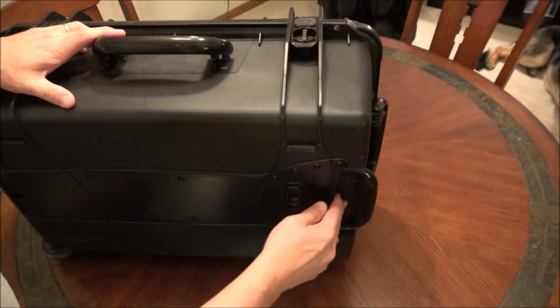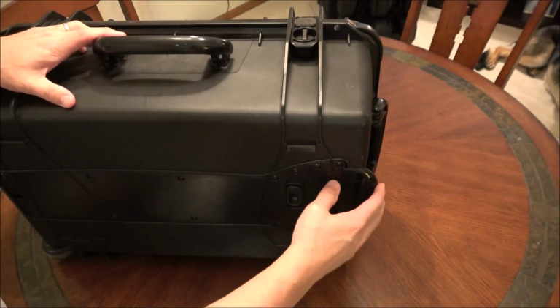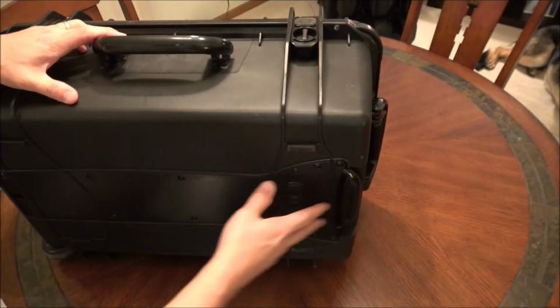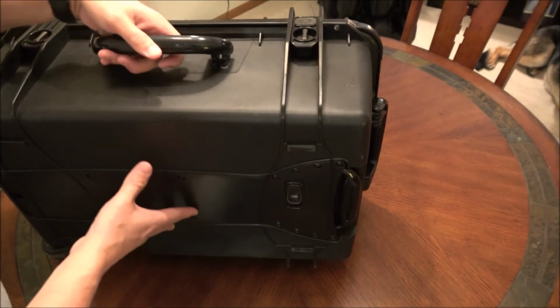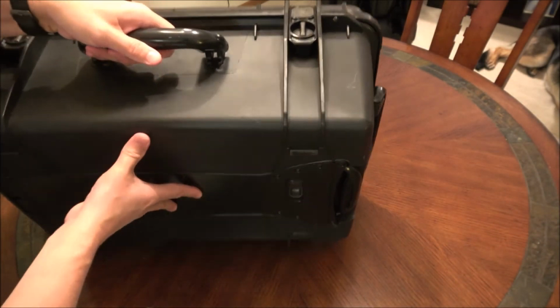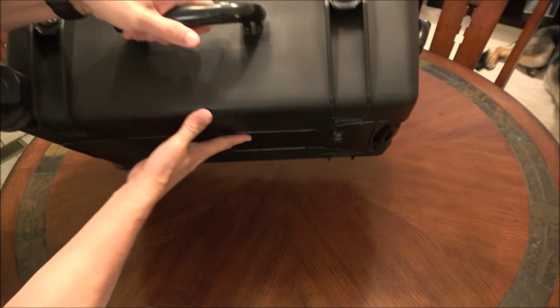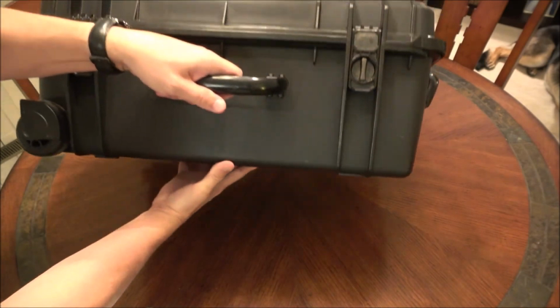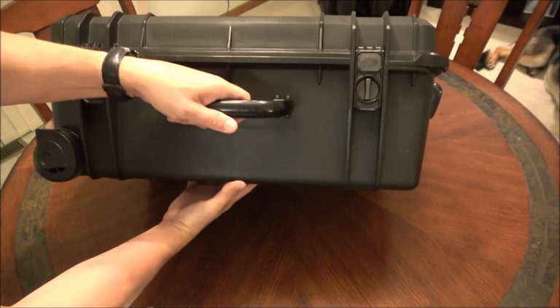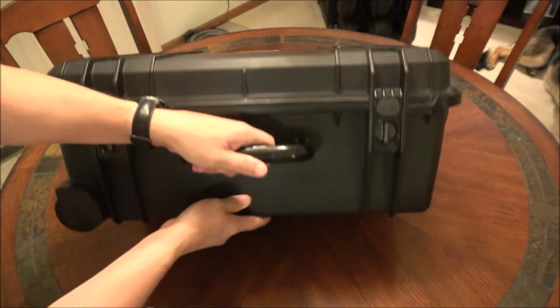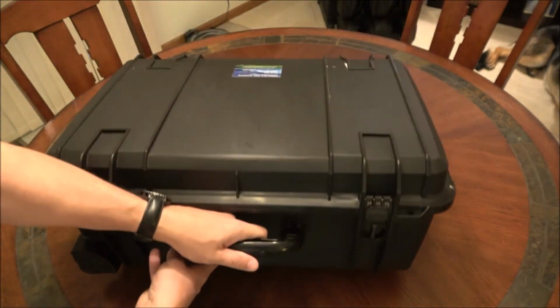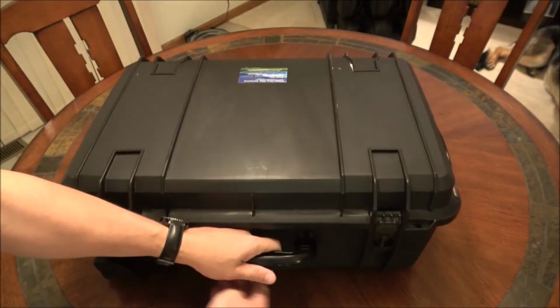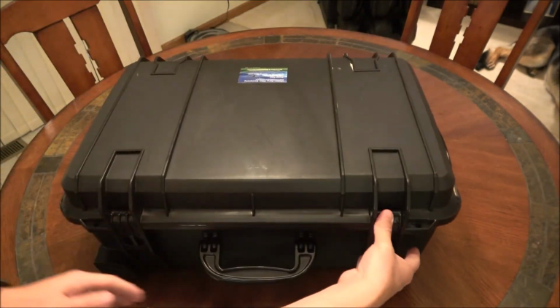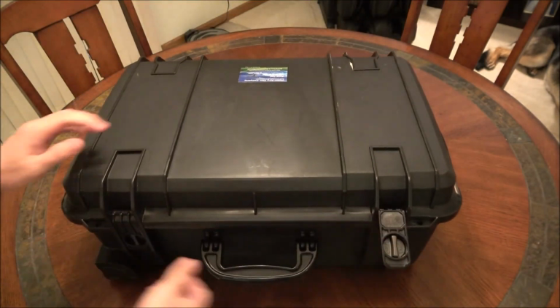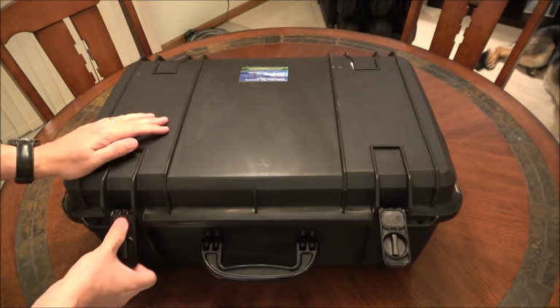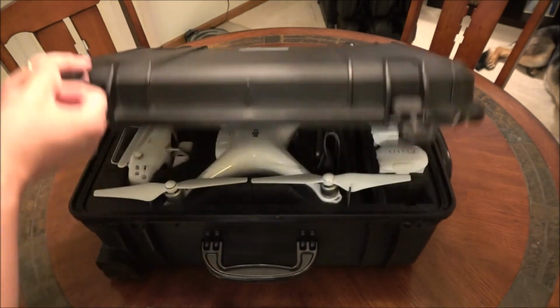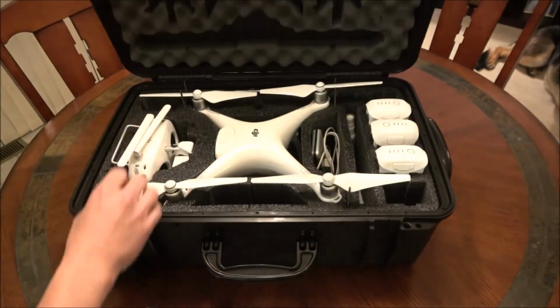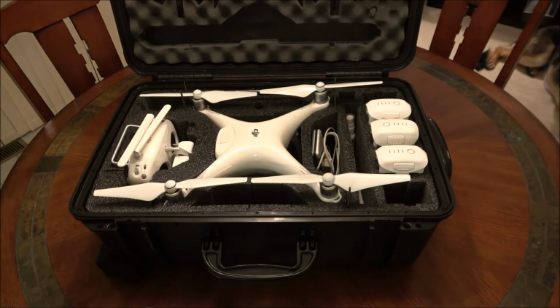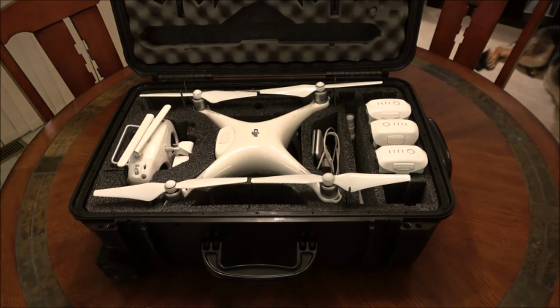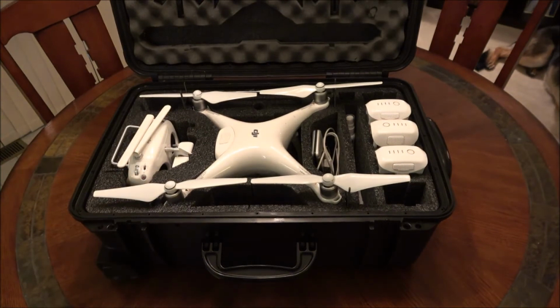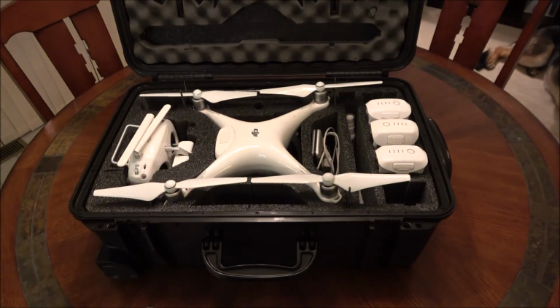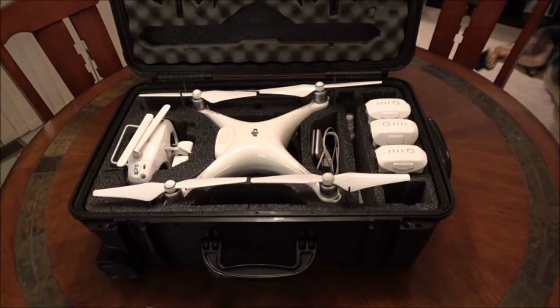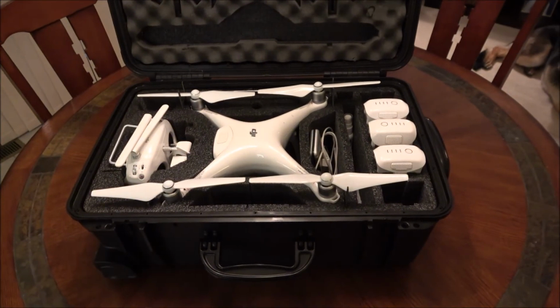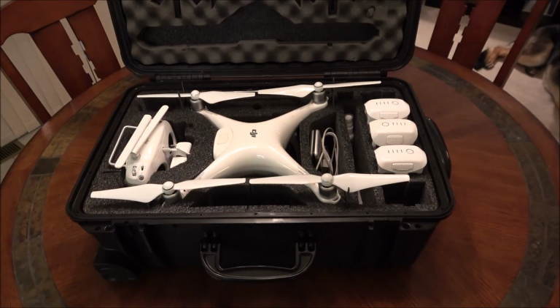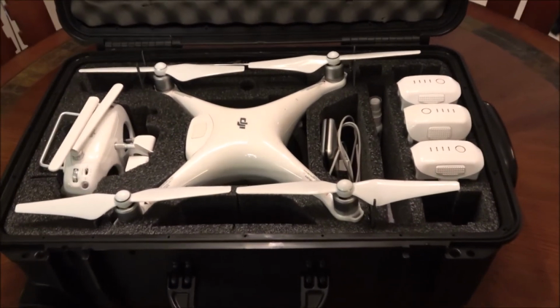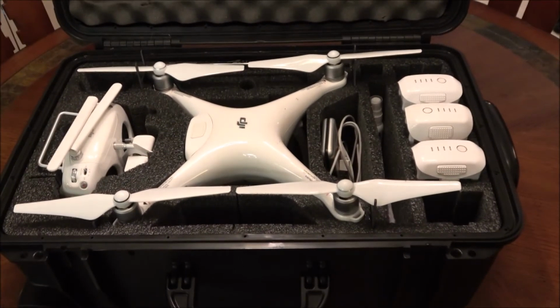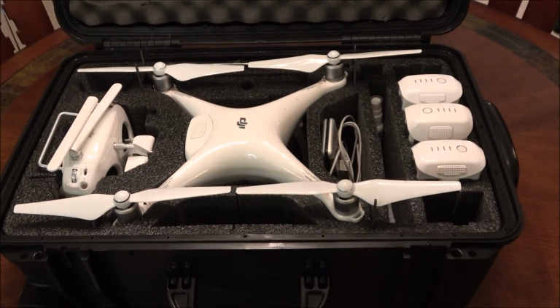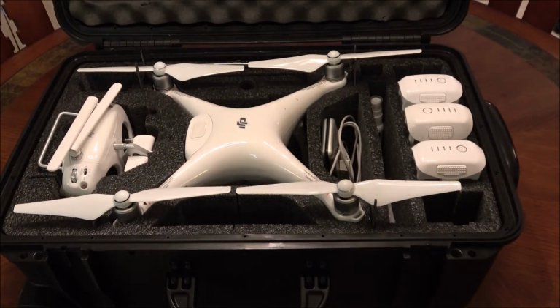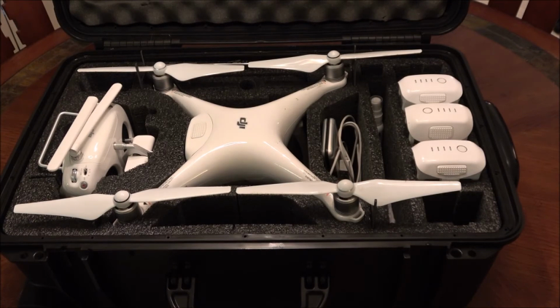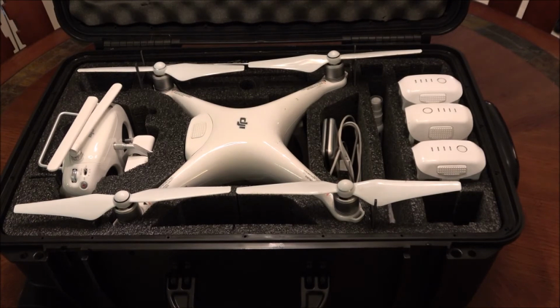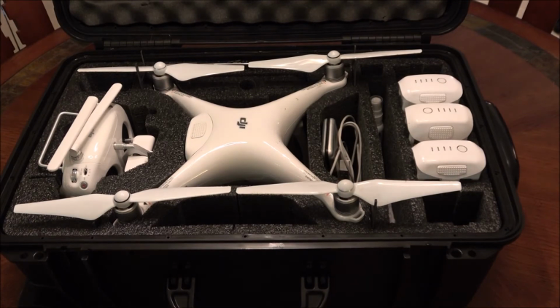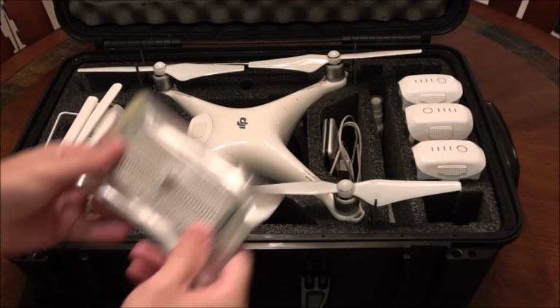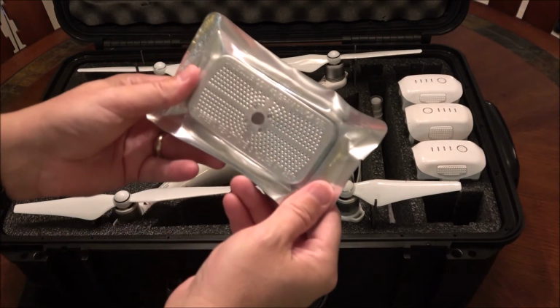Case Club did a pretty good job thinking through the requirements people would want of a drone case: protection, security, and capacity.